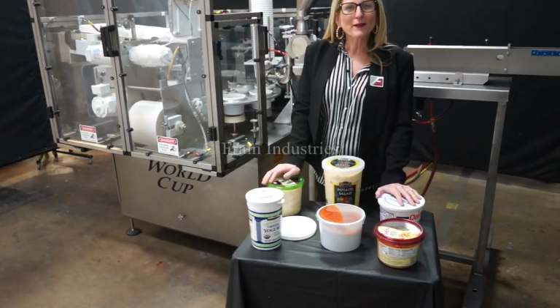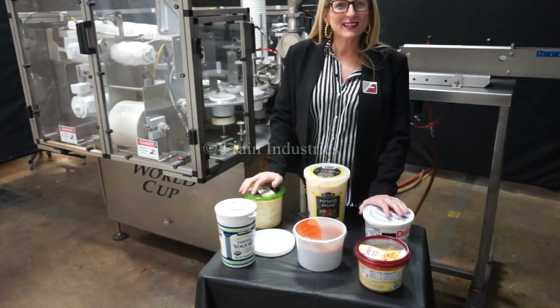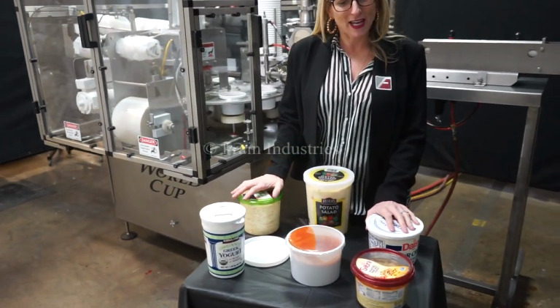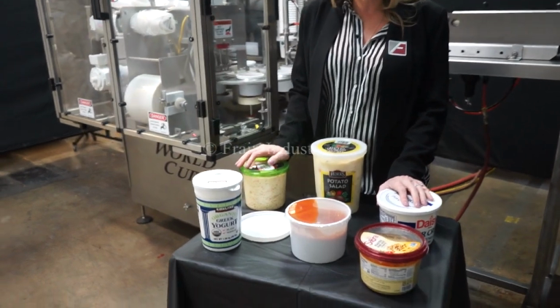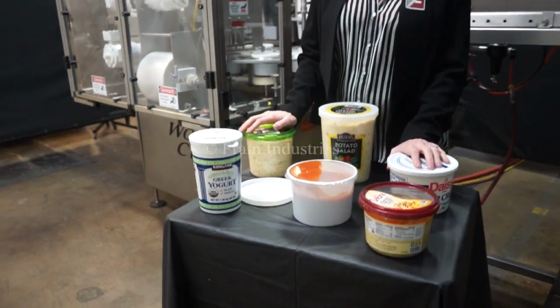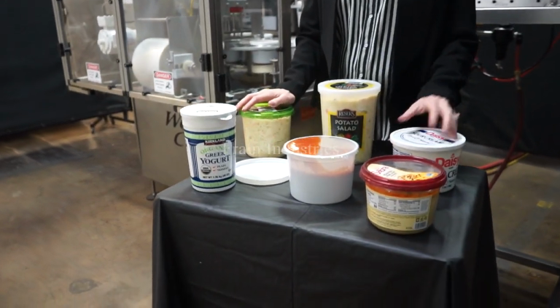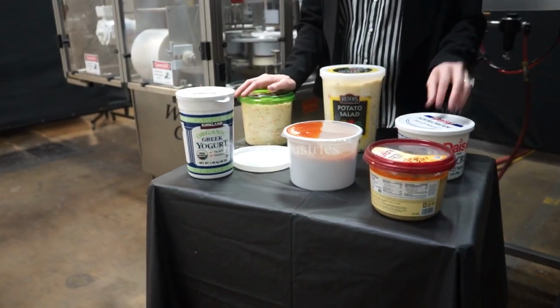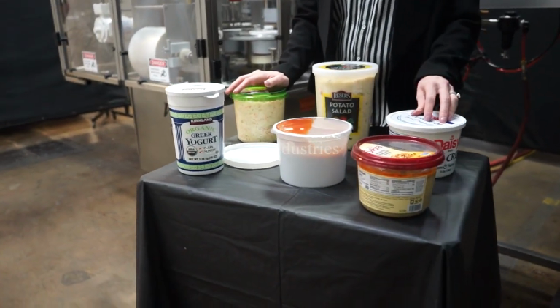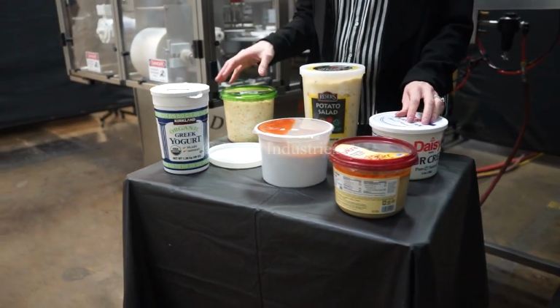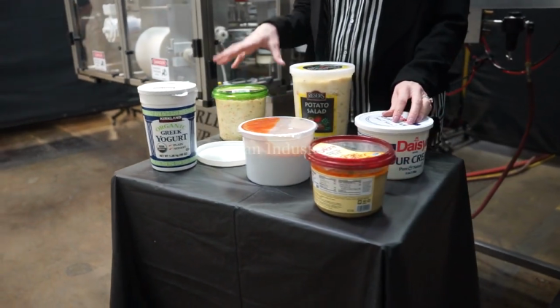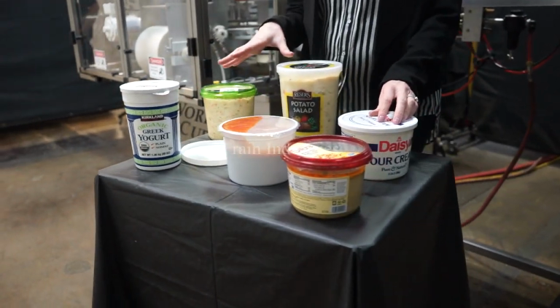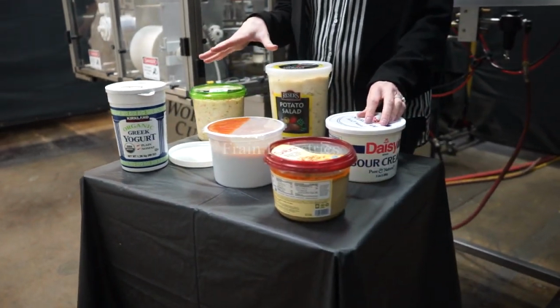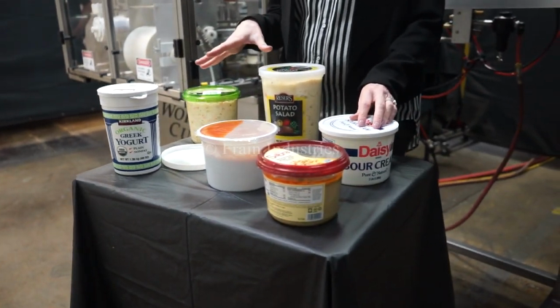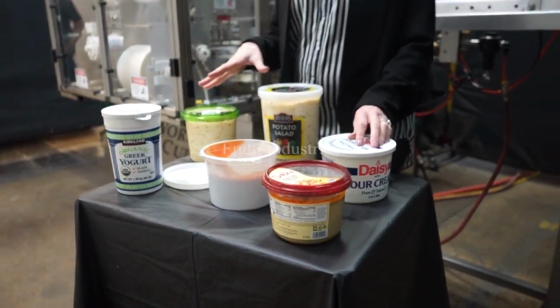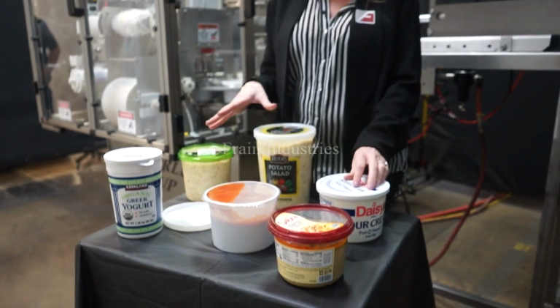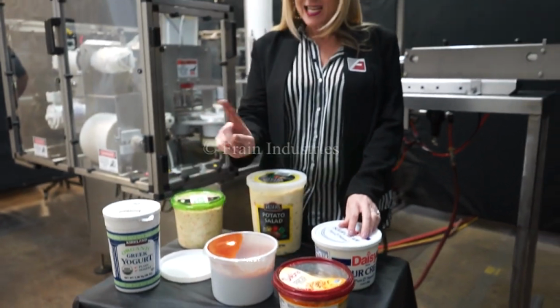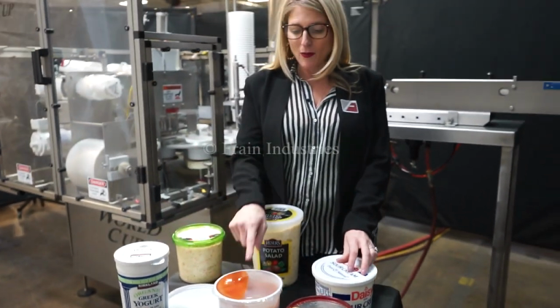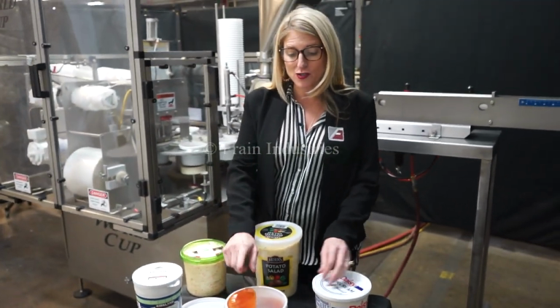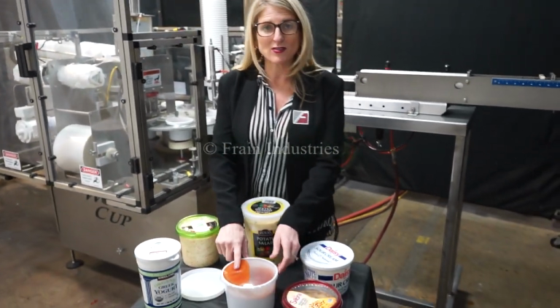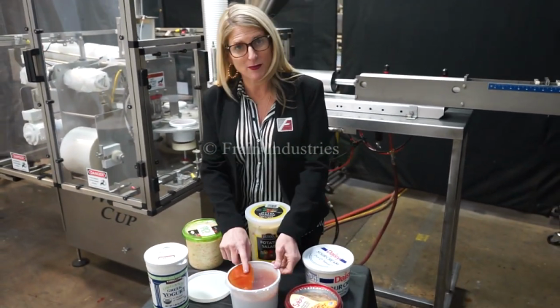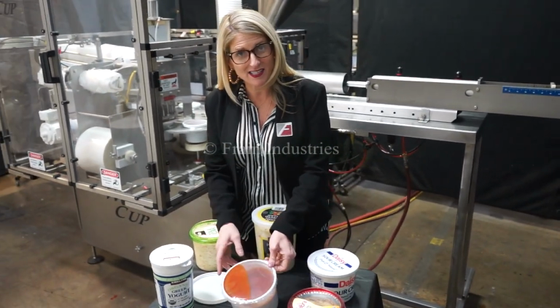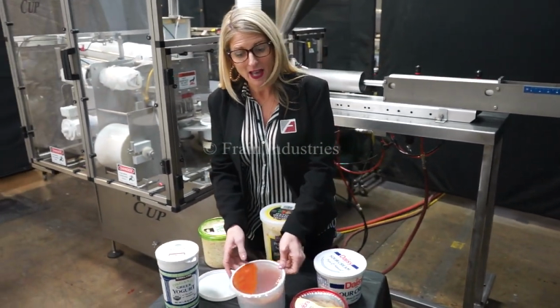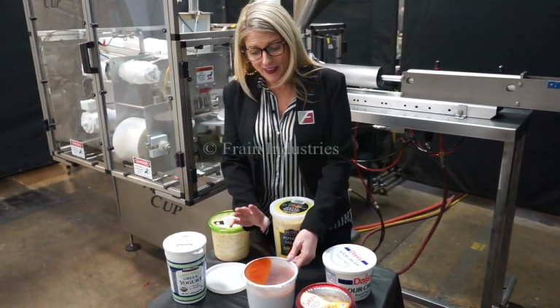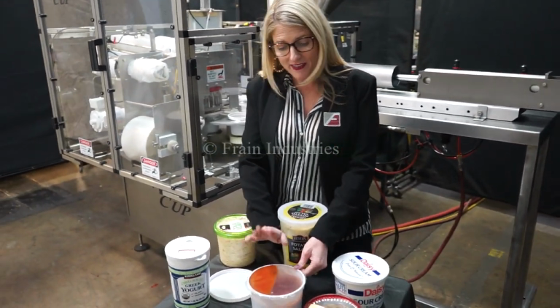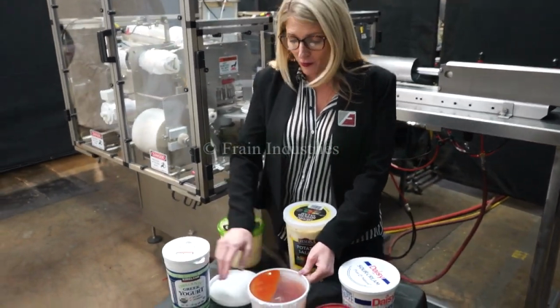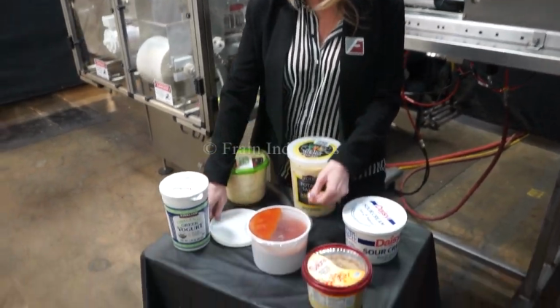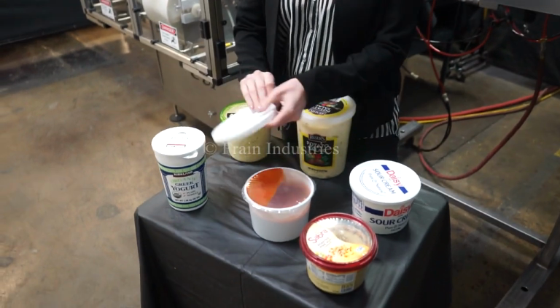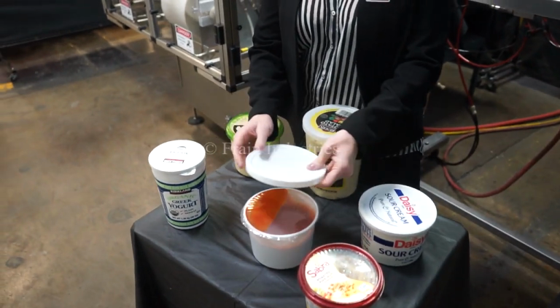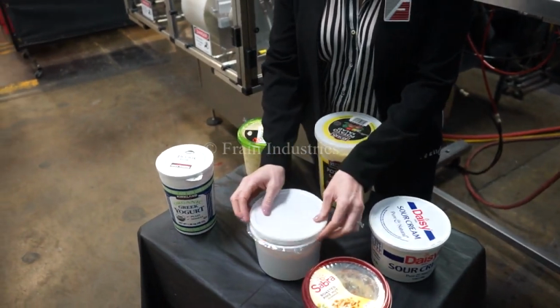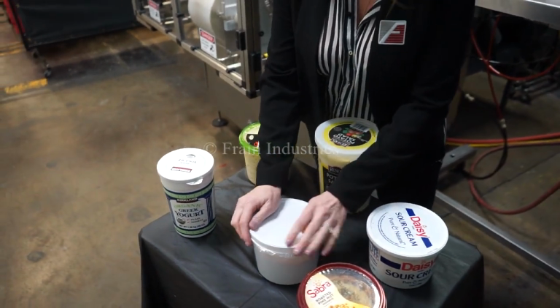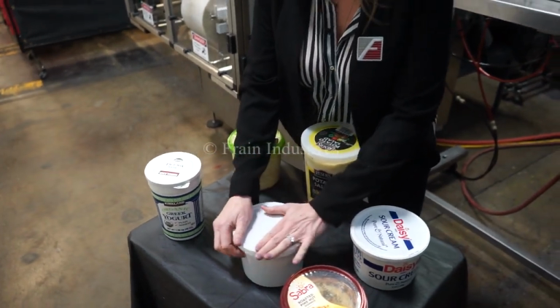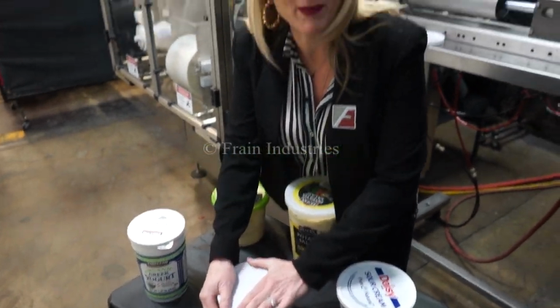Cup fillers like these are capable of filling many different products in a variety of cup sizes, such as the ones you see here. Today we'll be filling two pounds of ketchup into this cup and then applying this film seal and this over lid at 10 cups per minute.